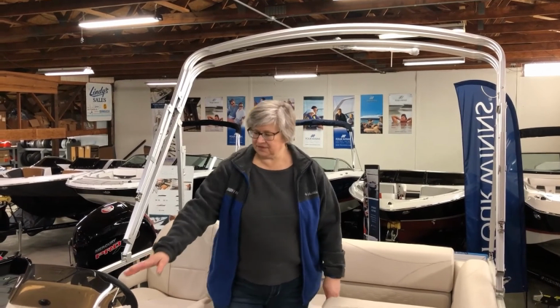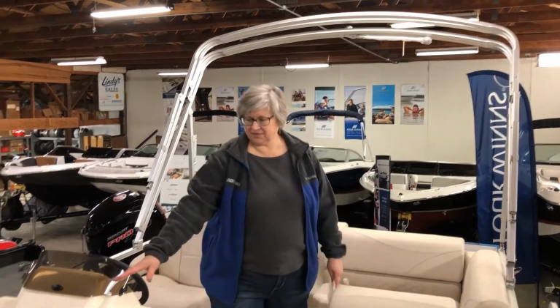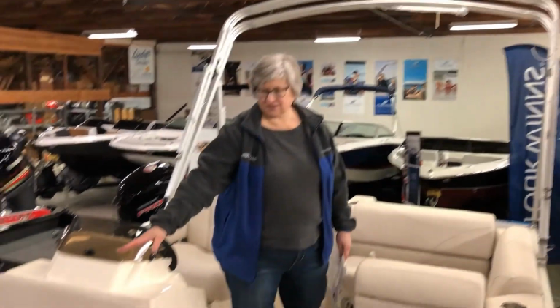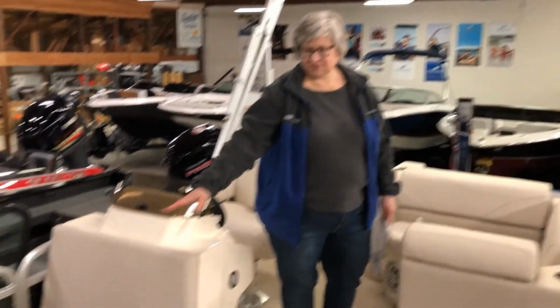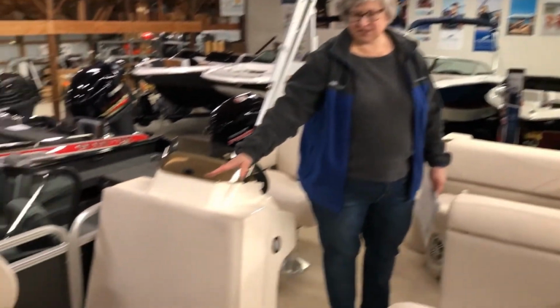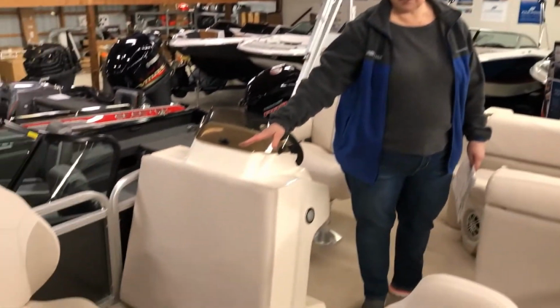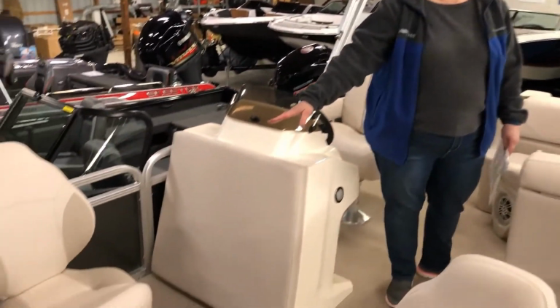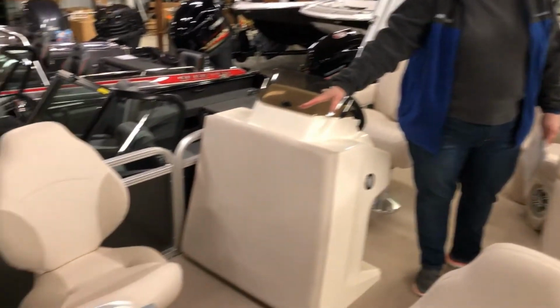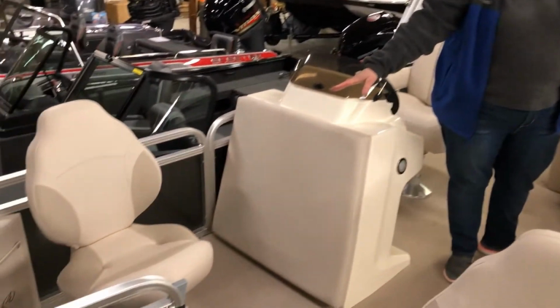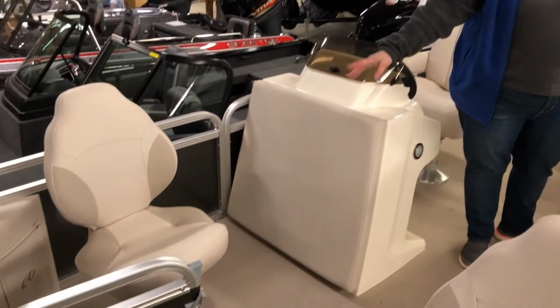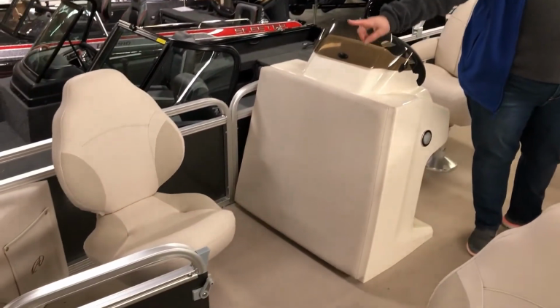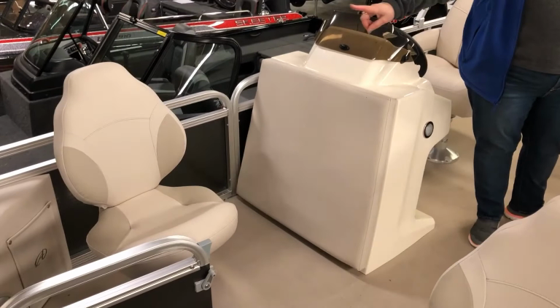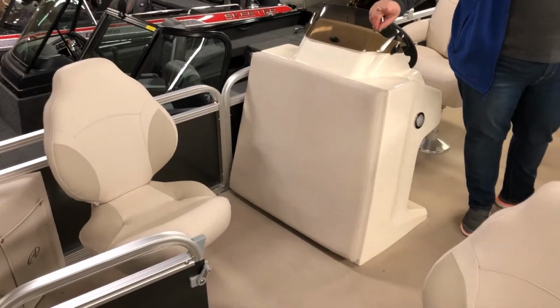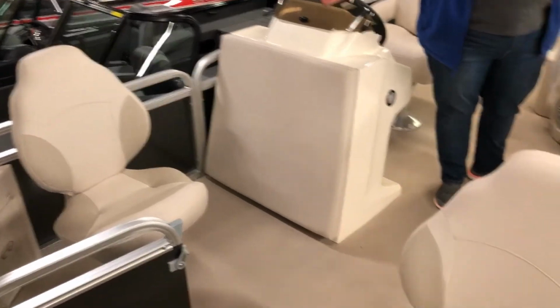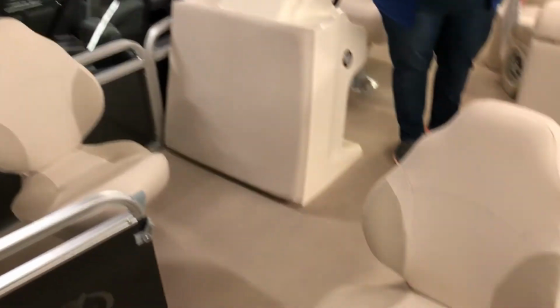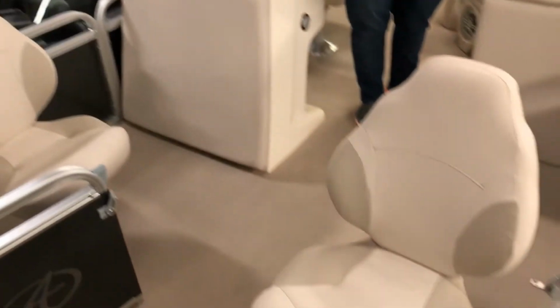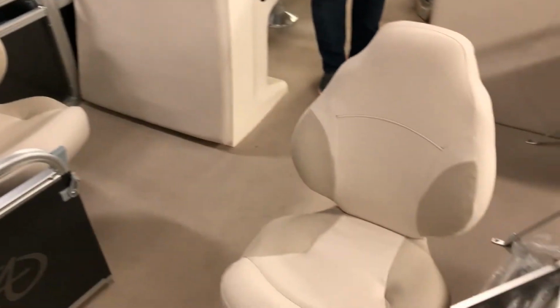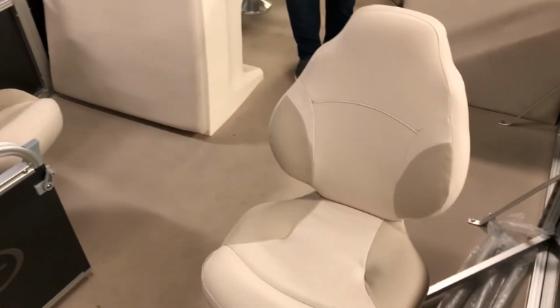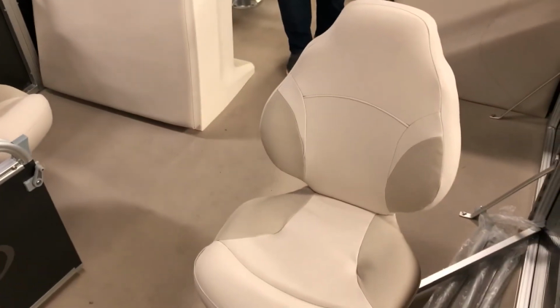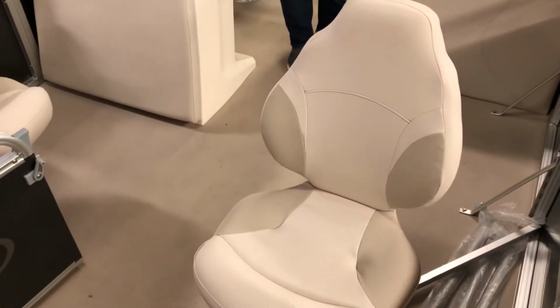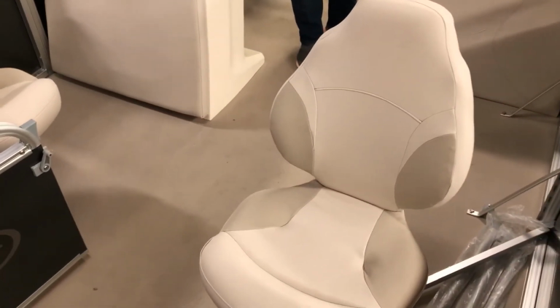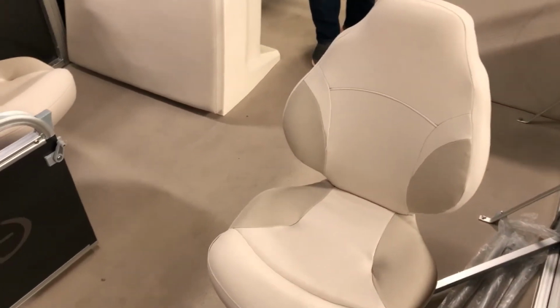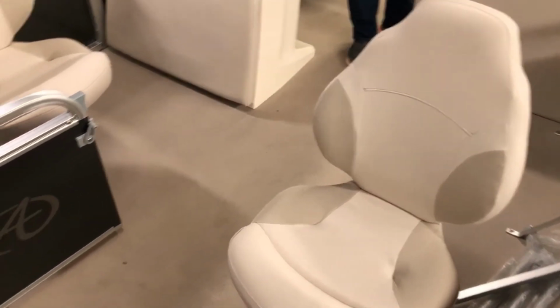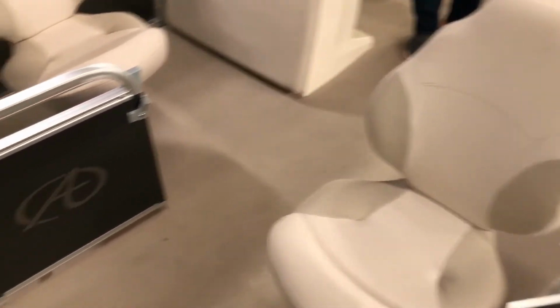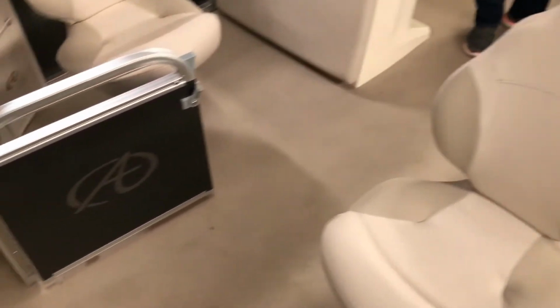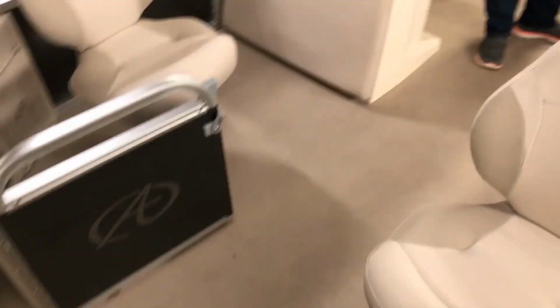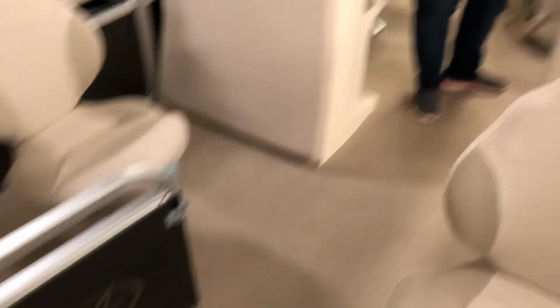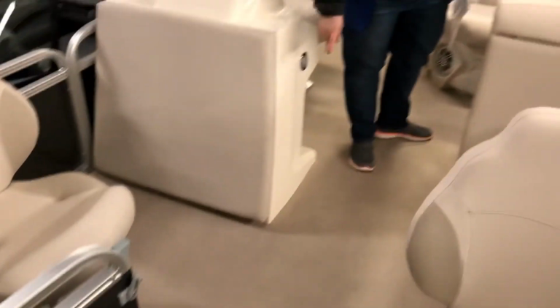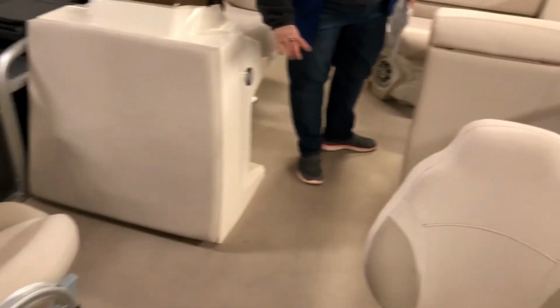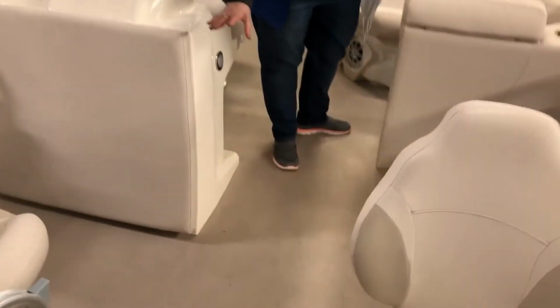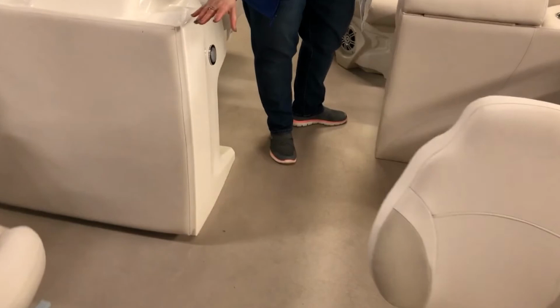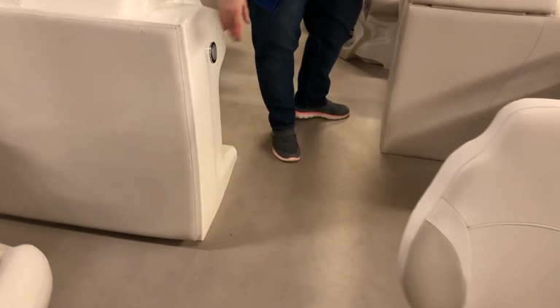You've got two fishing seats up front here and you've got some built-in flush mount rod holders. This boat has a full vinyl floor so it's easy to clean.